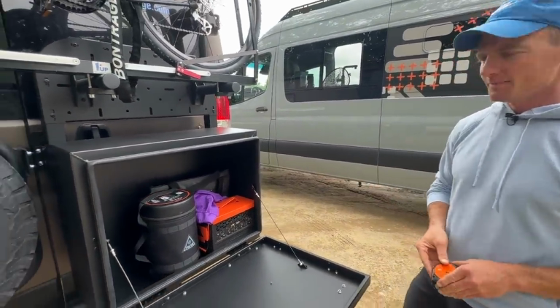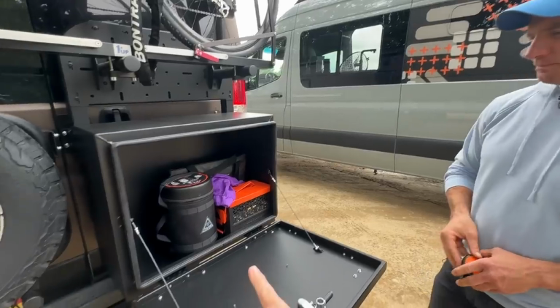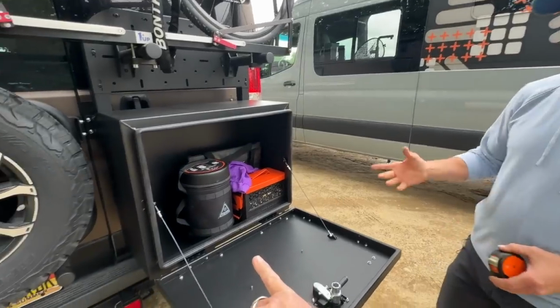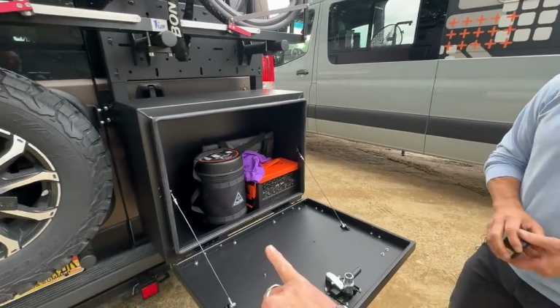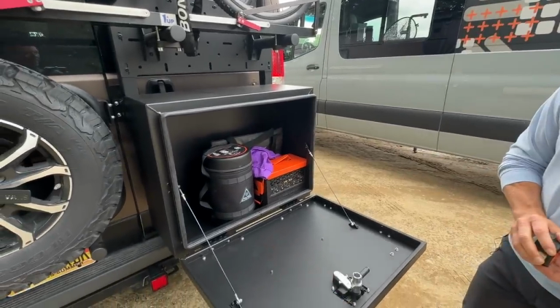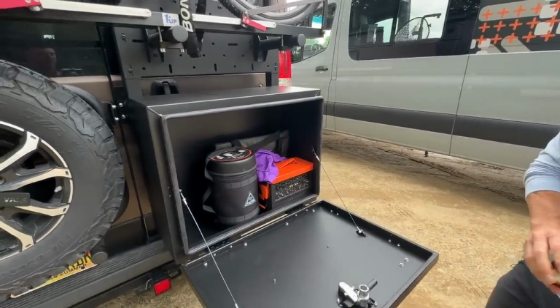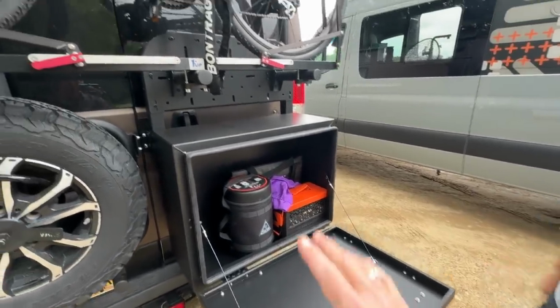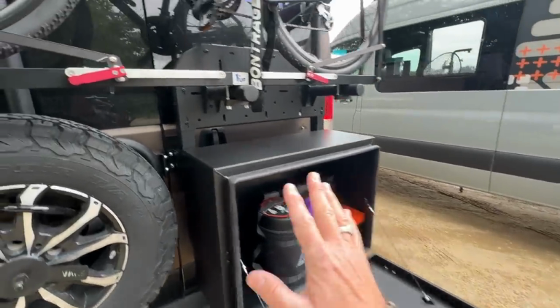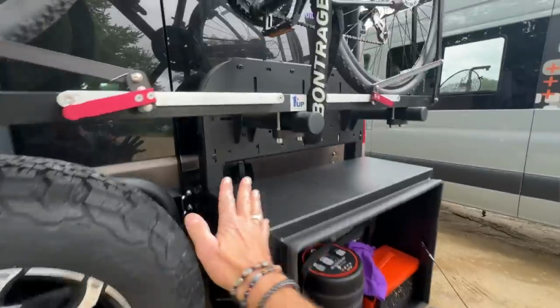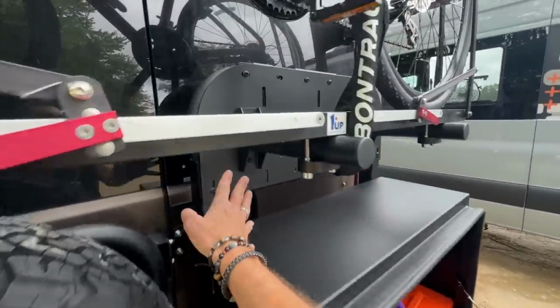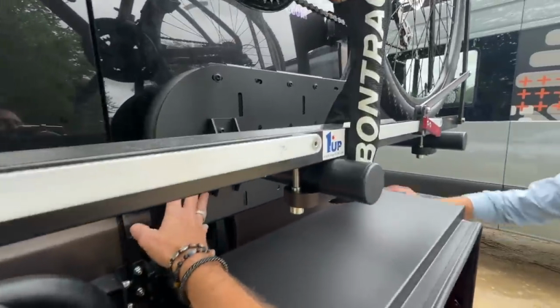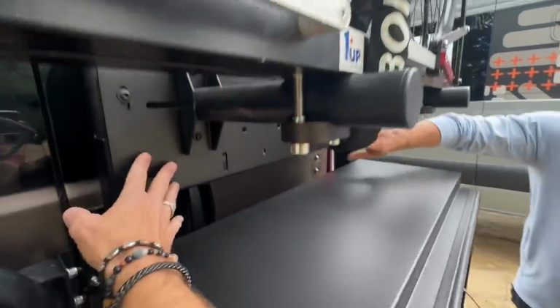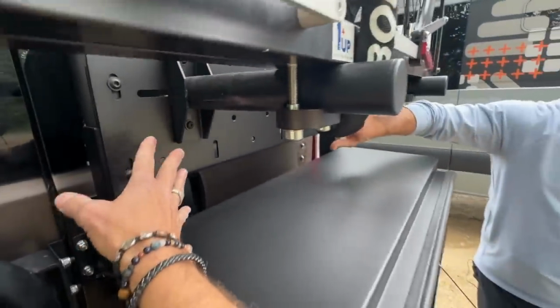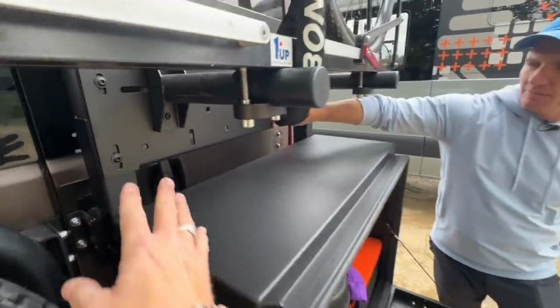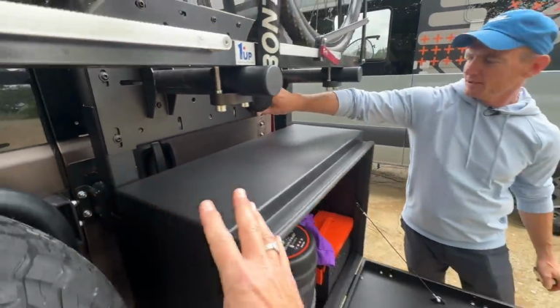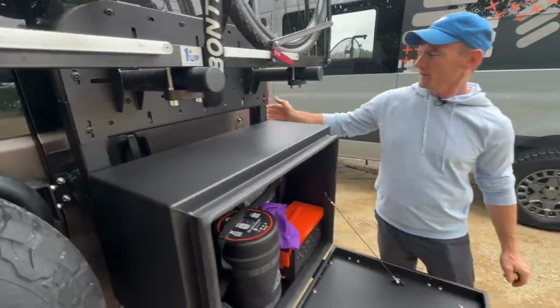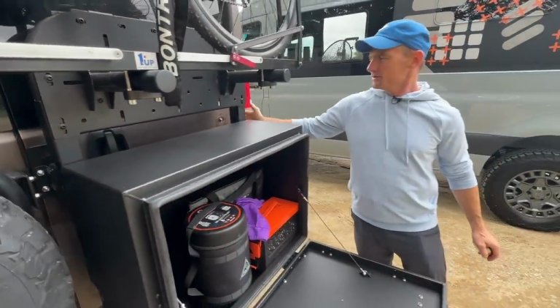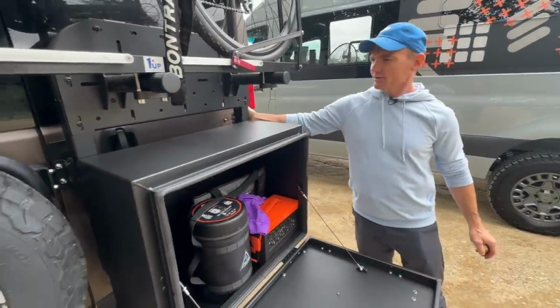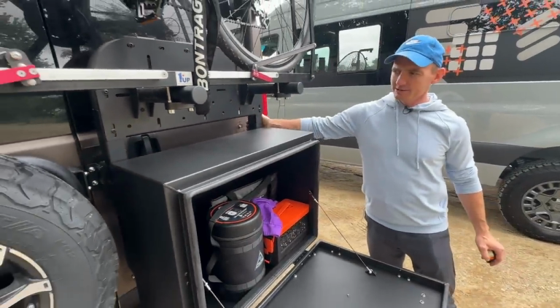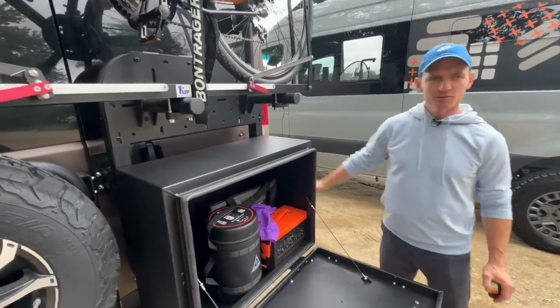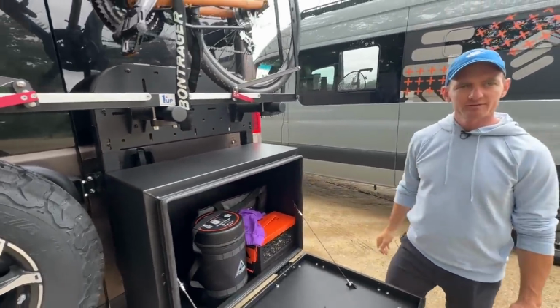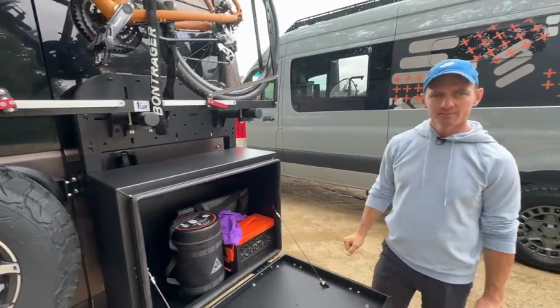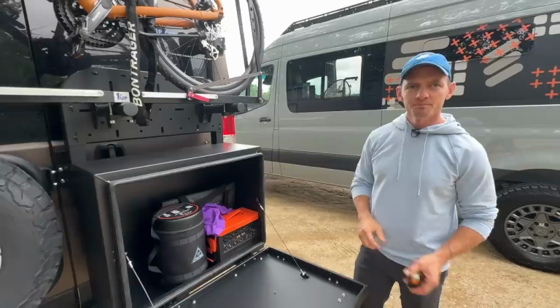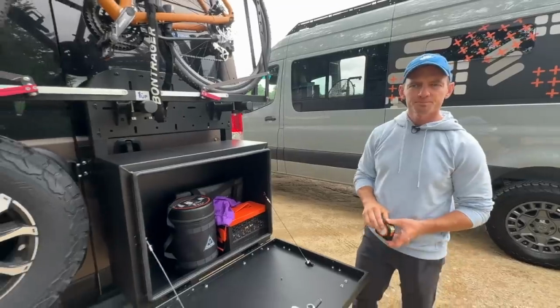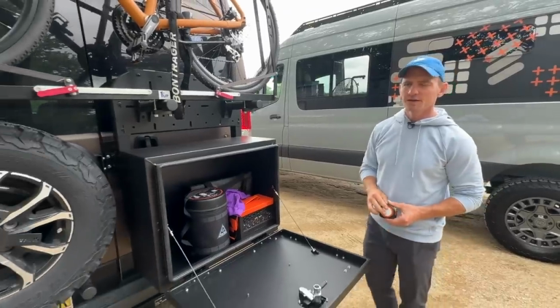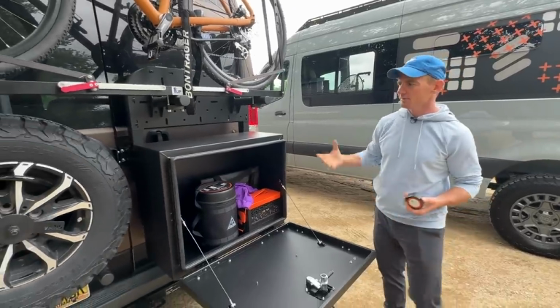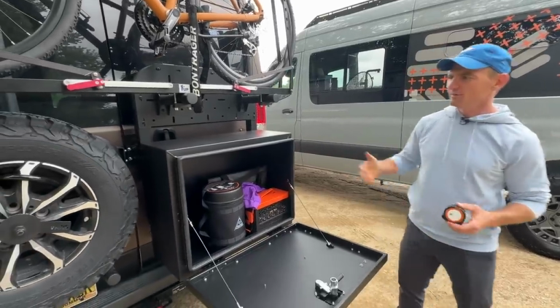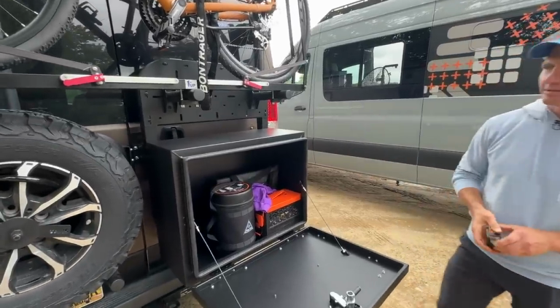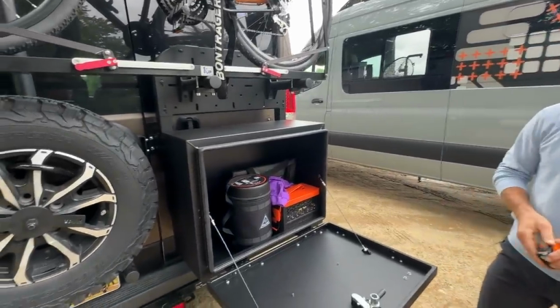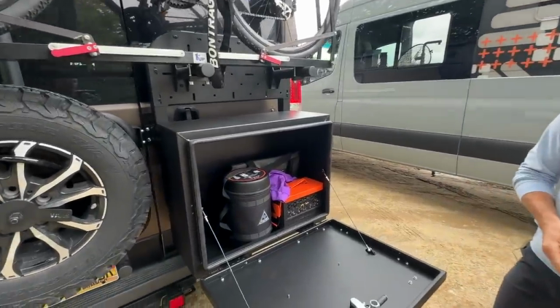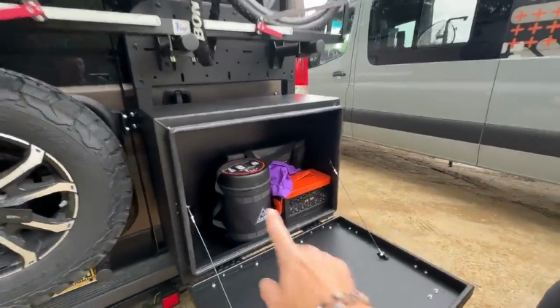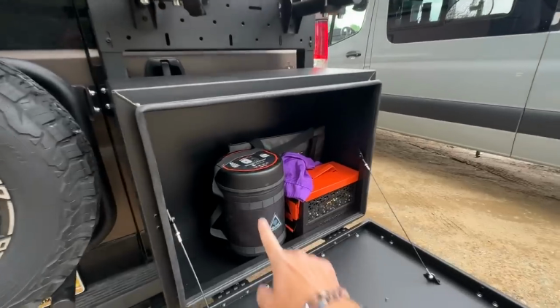The box weighs about 30 pounds, and just the rack system is around 25 pounds. So you're at about 50 pounds total, plus whatever you put in it.